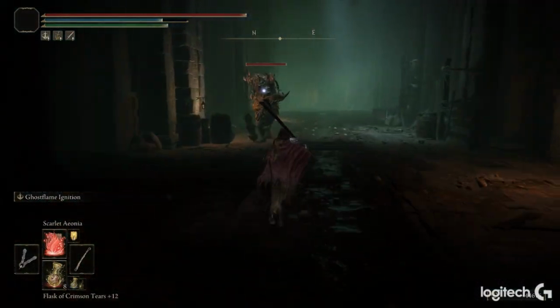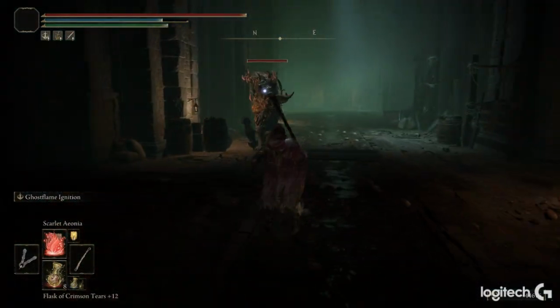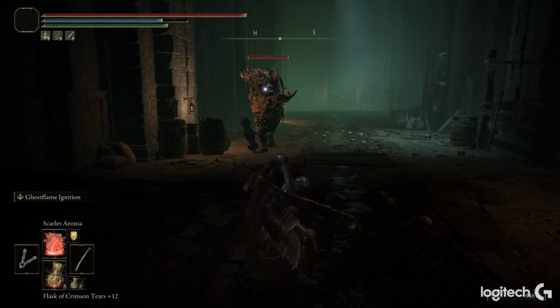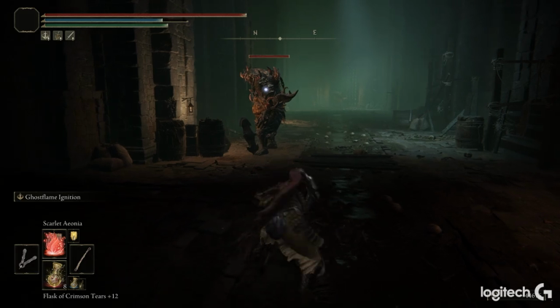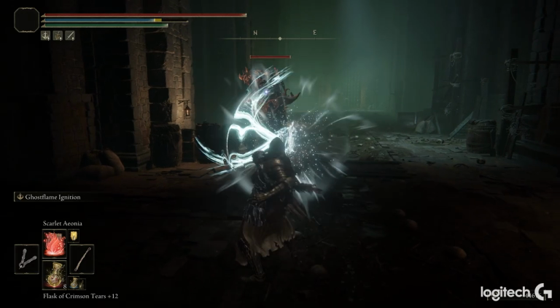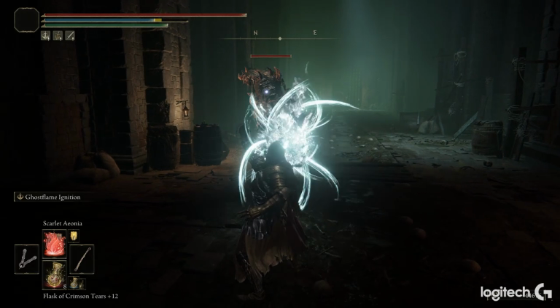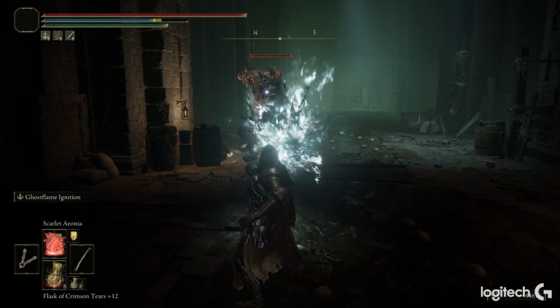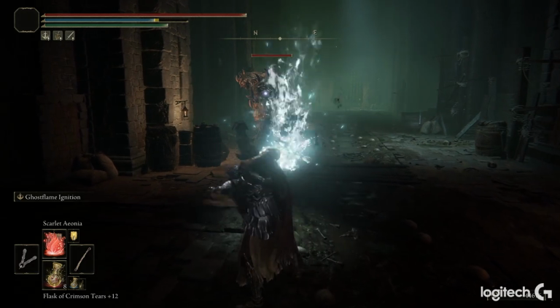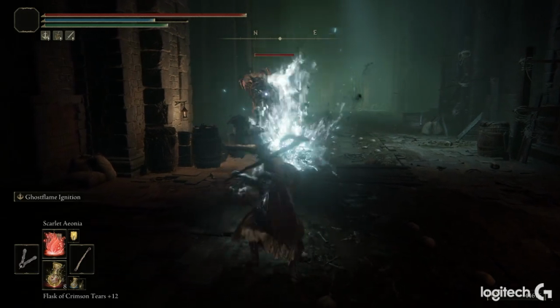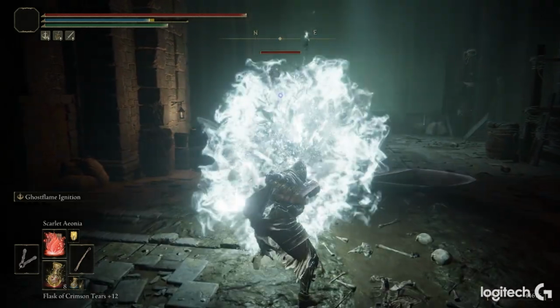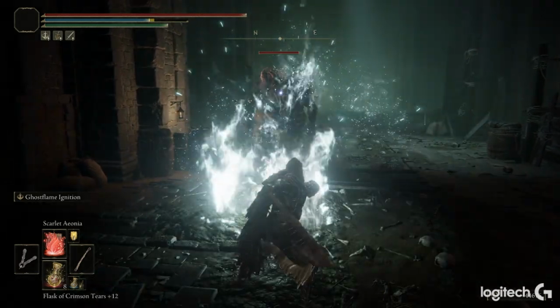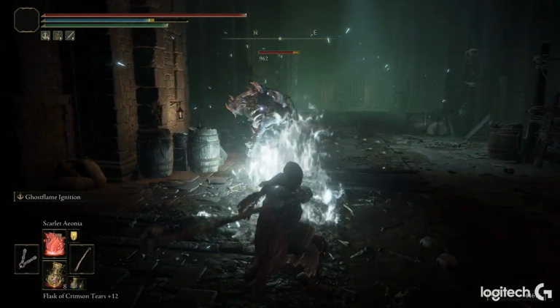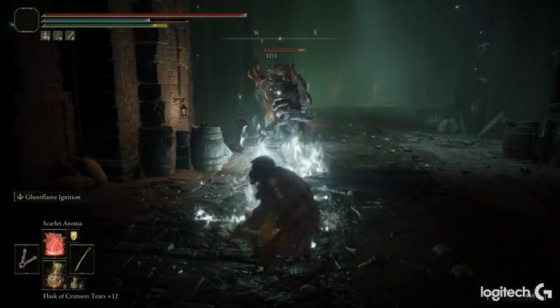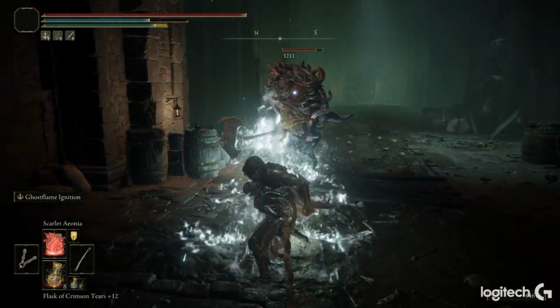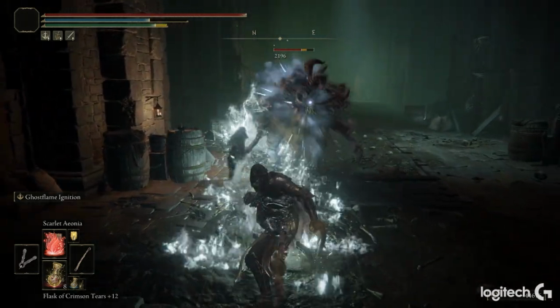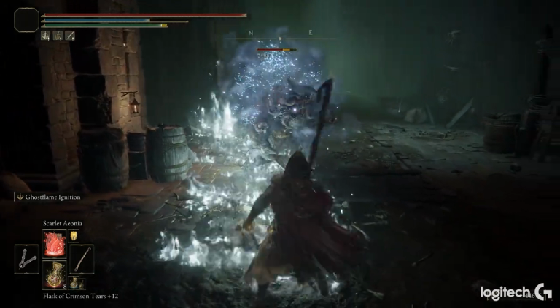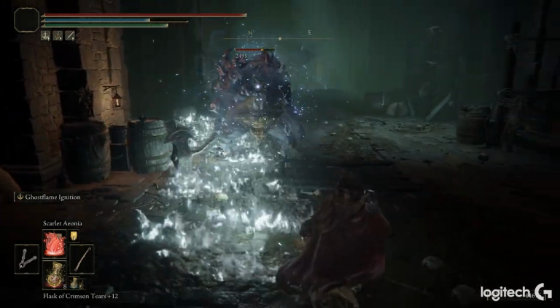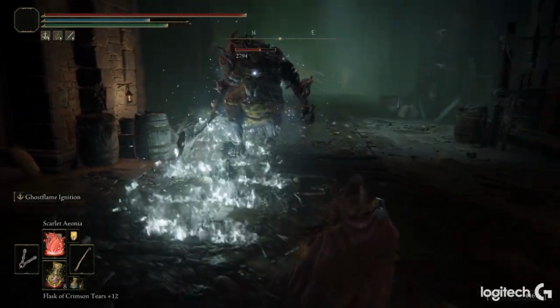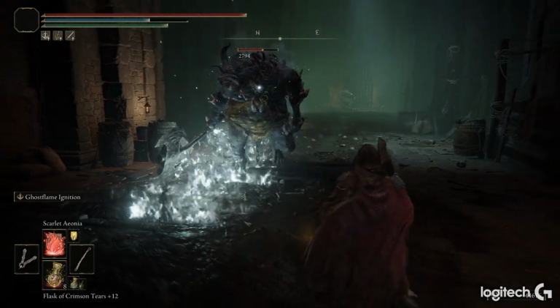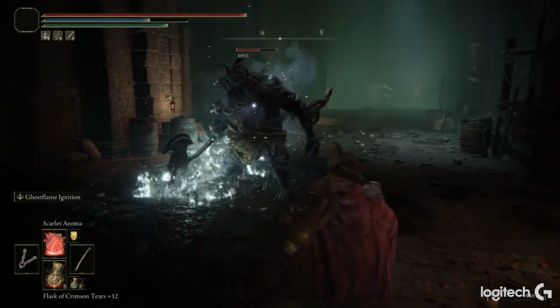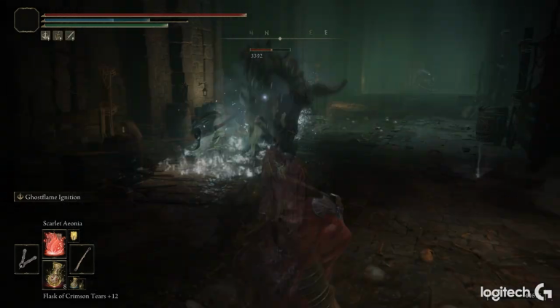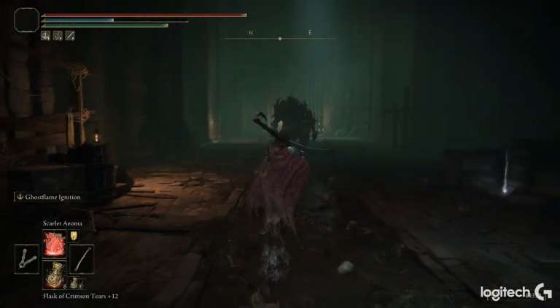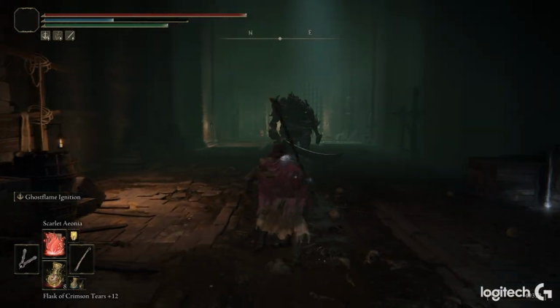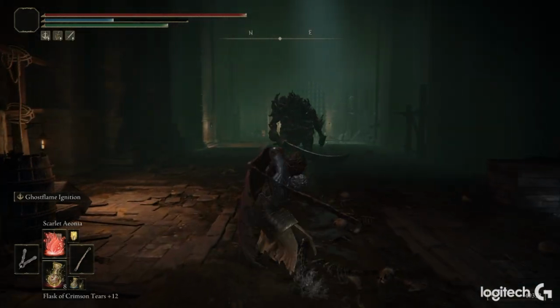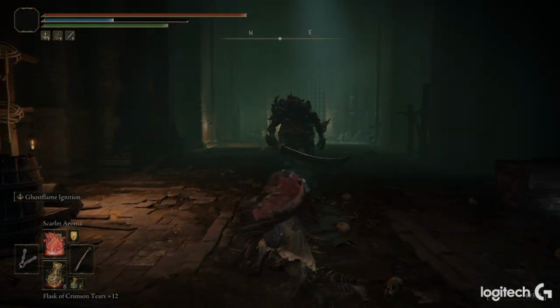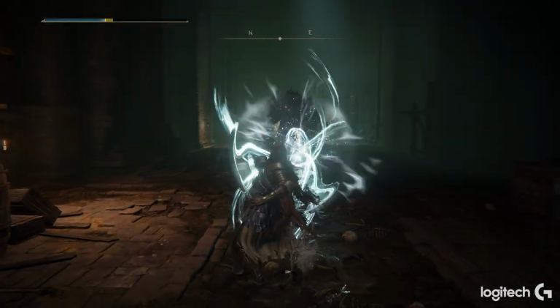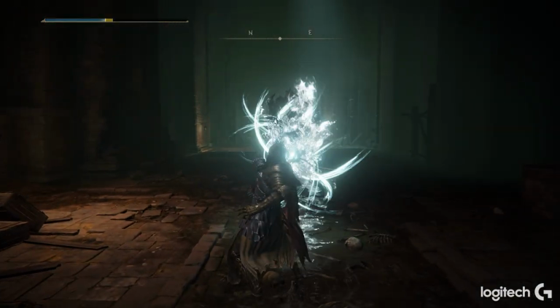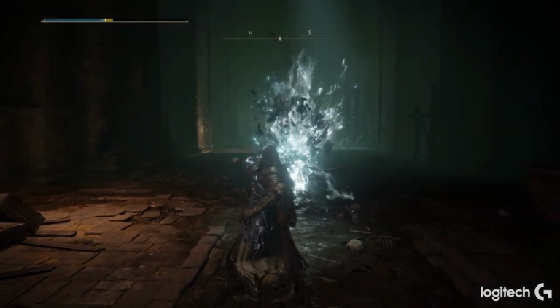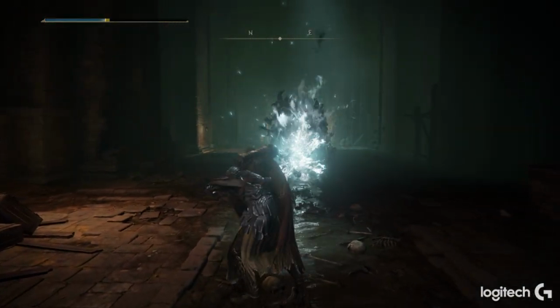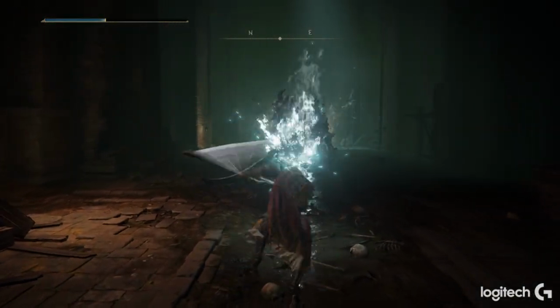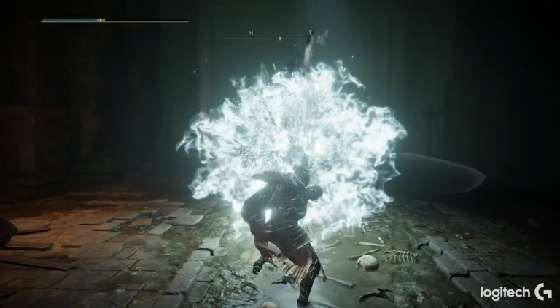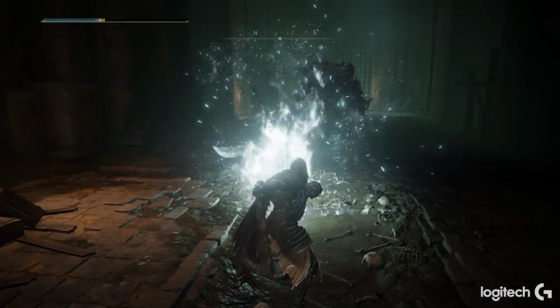If you use the skill and follow up with a normal attack, it will actually make a wall of flame on the ground, which burns and ticks over time and does a ton of damage.